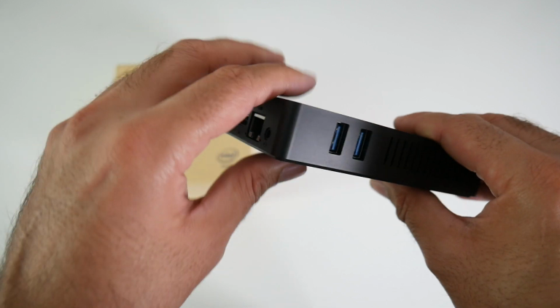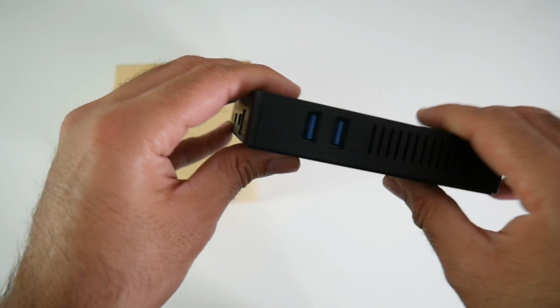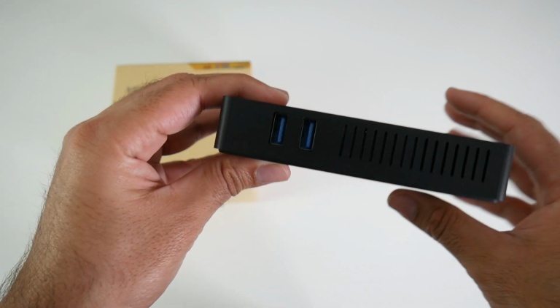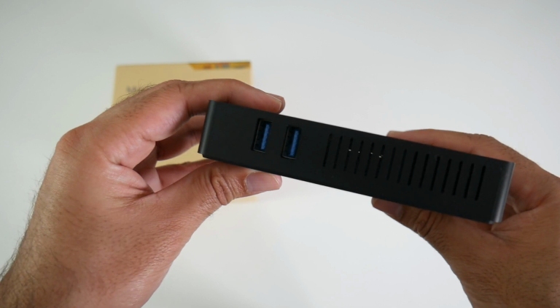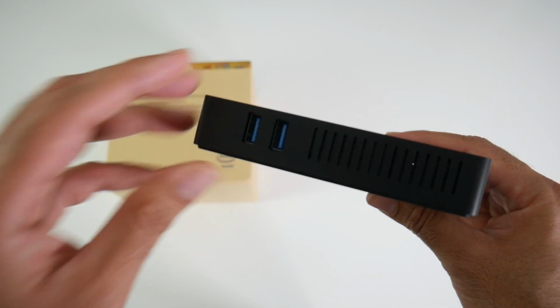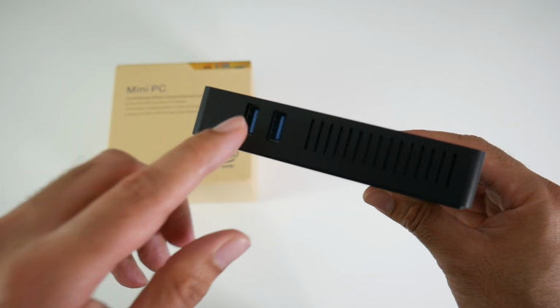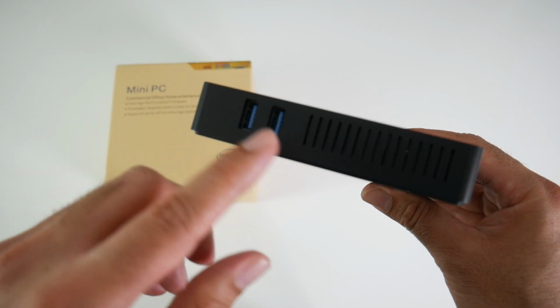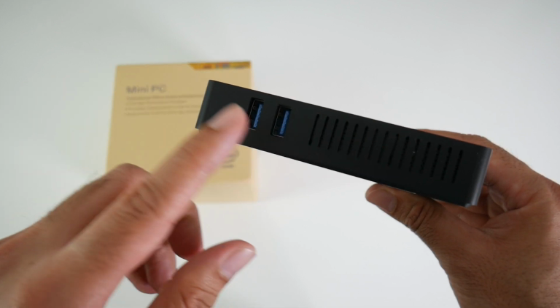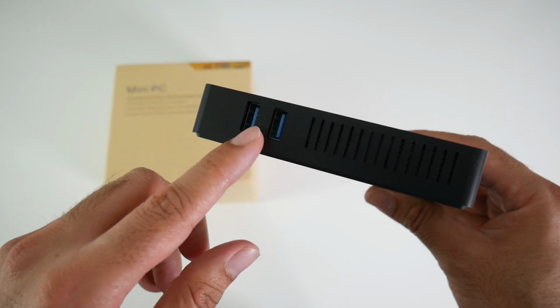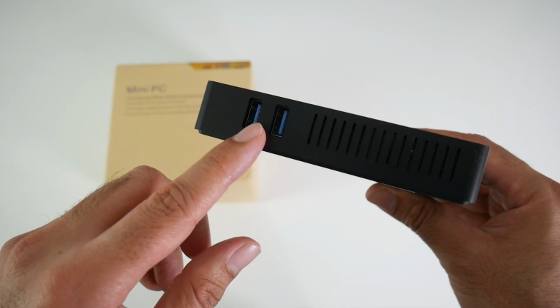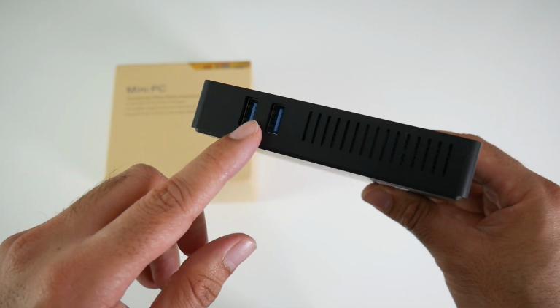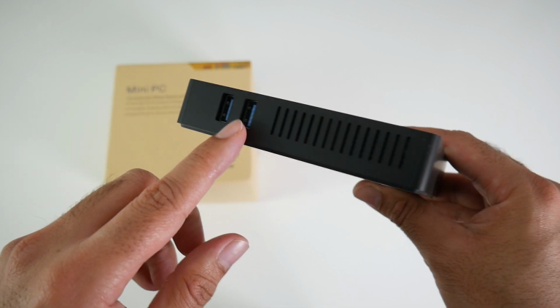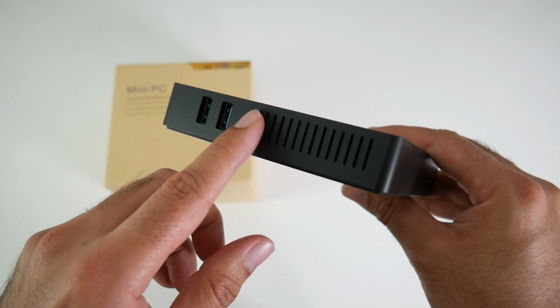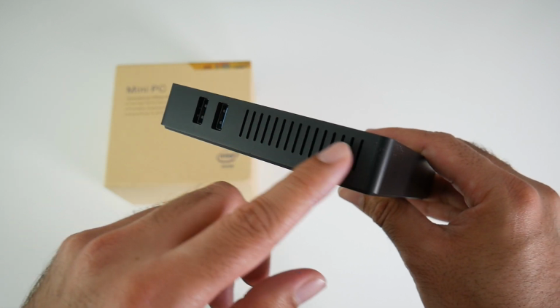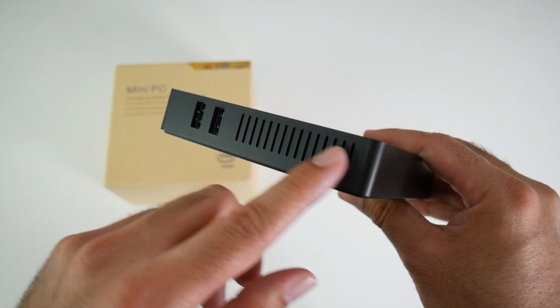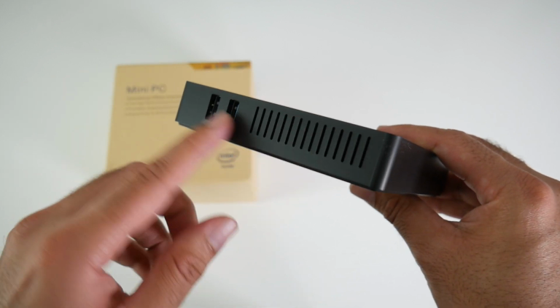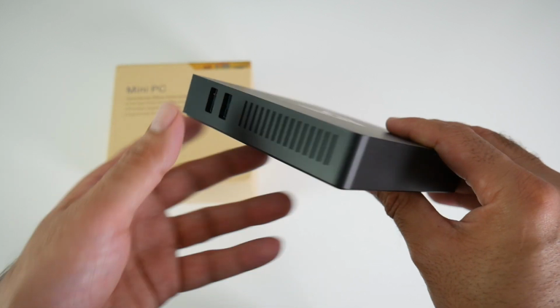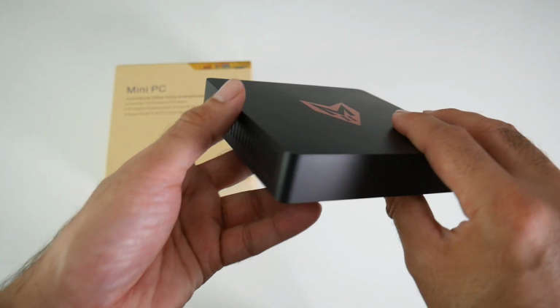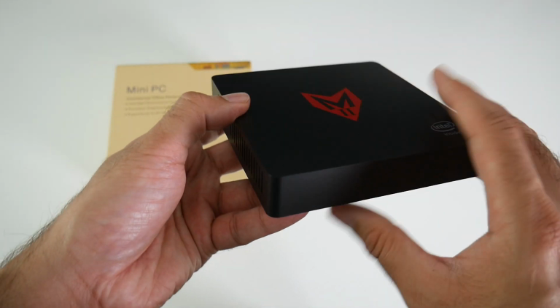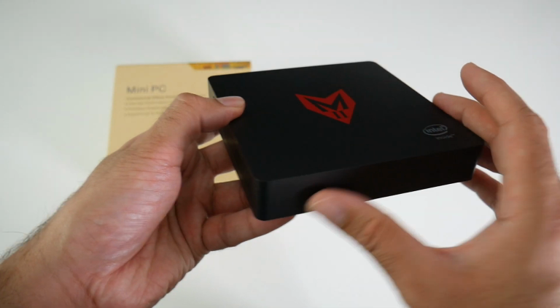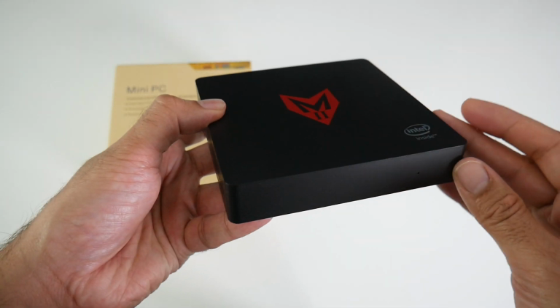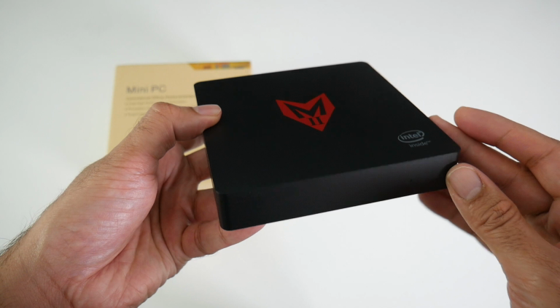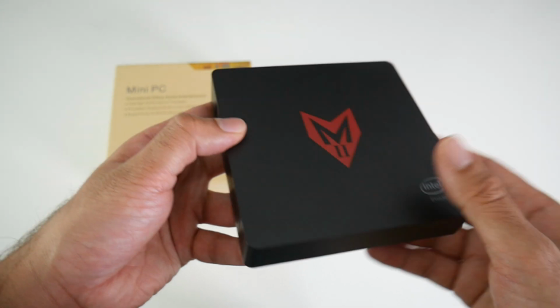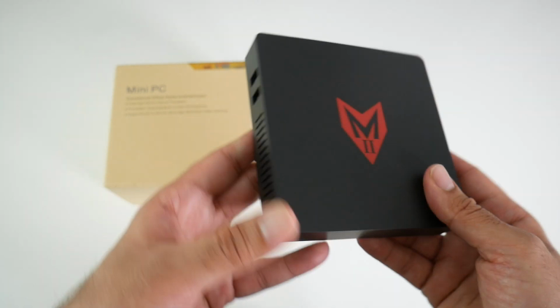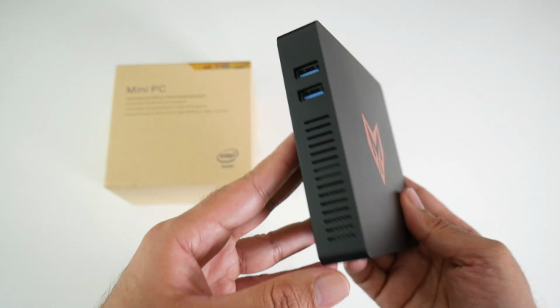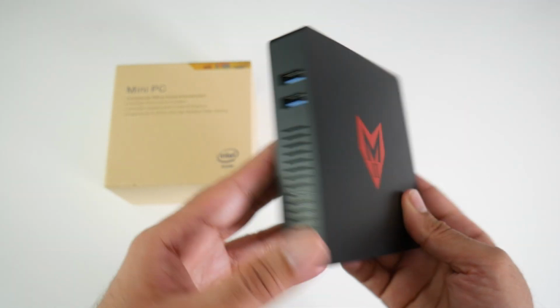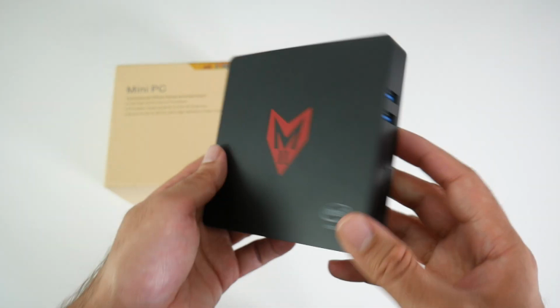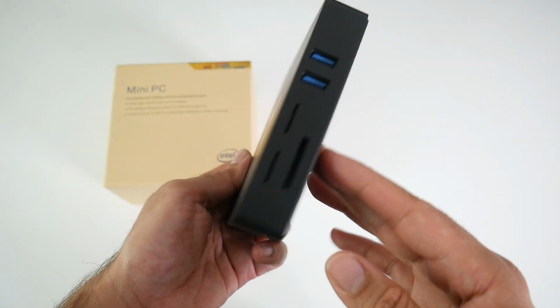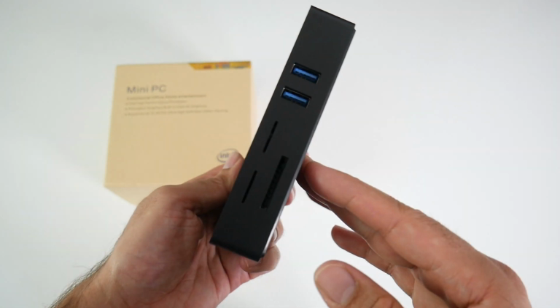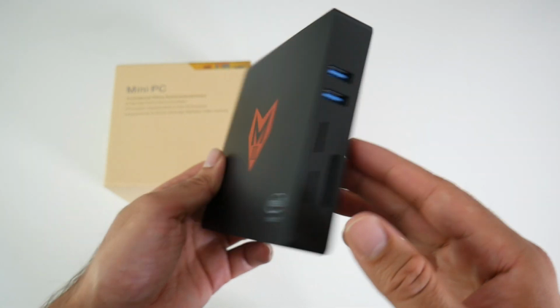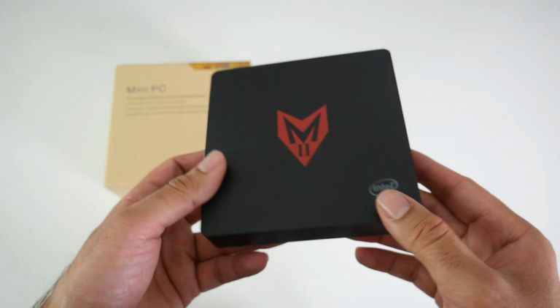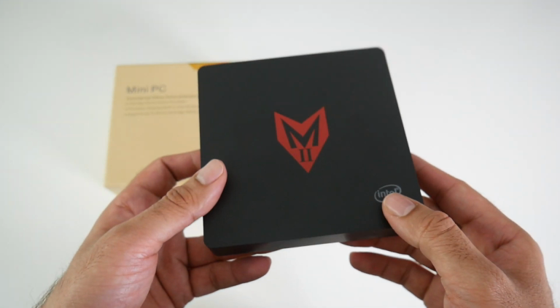There are two more USB 3 ports on the side along with some vents, and that brings us back to the front. So we have a total of four USB ports.